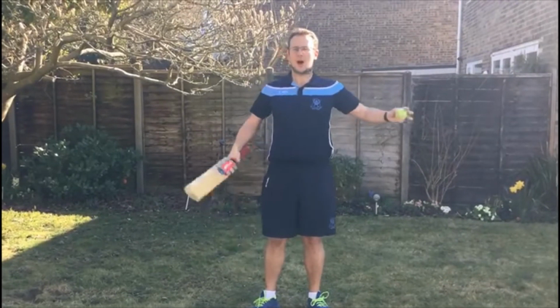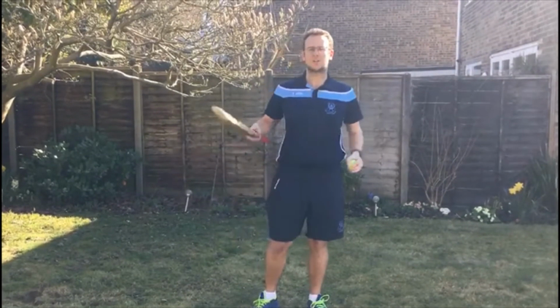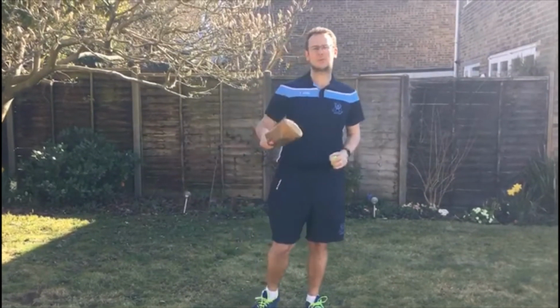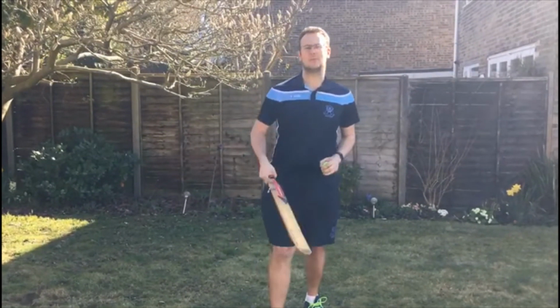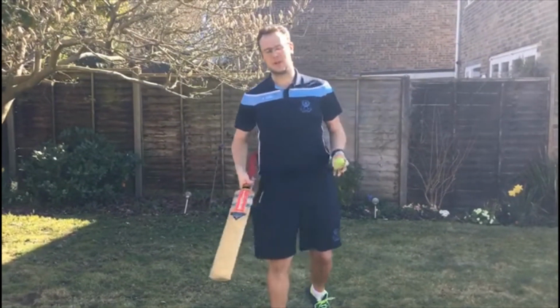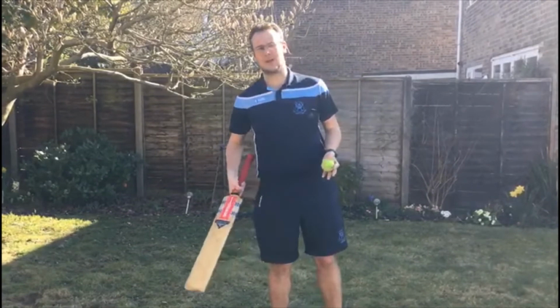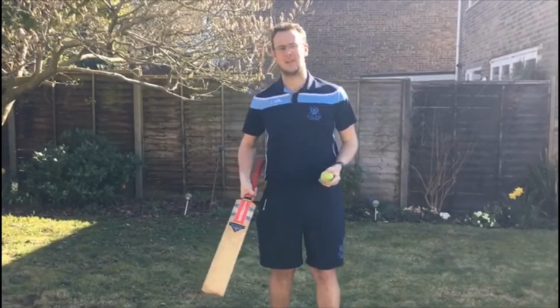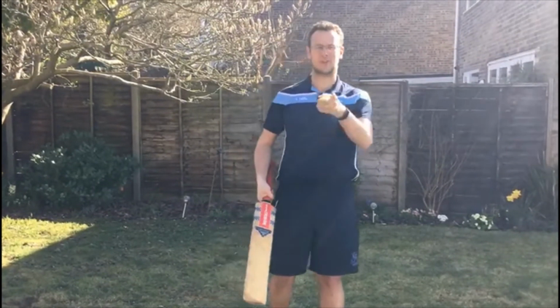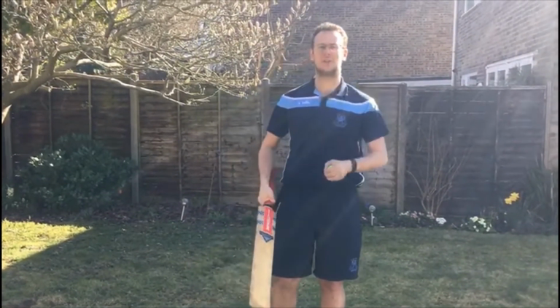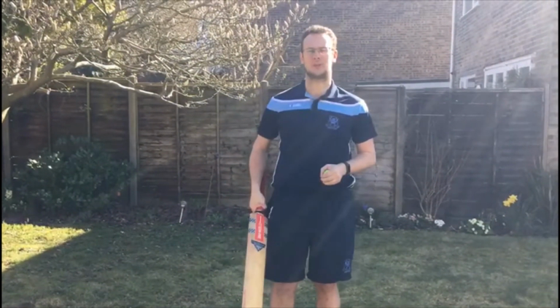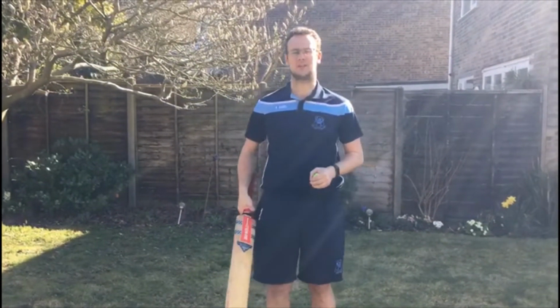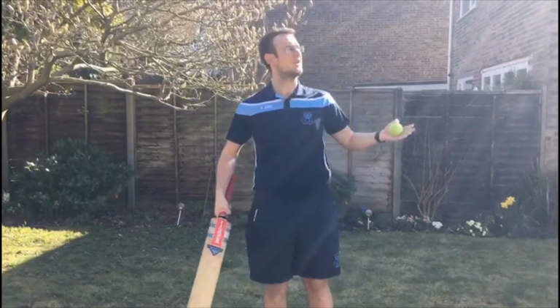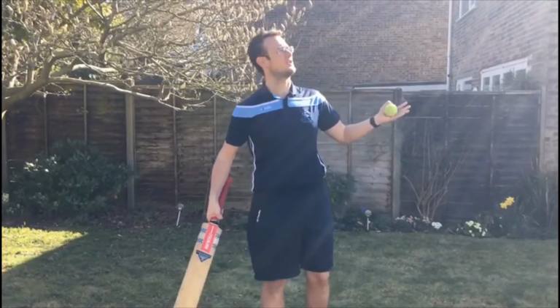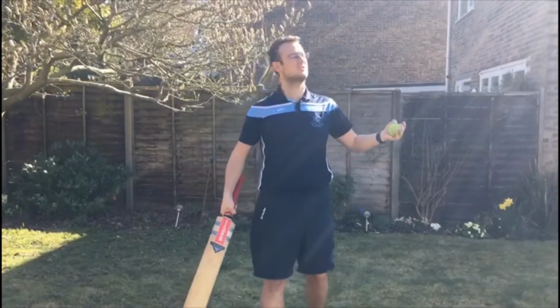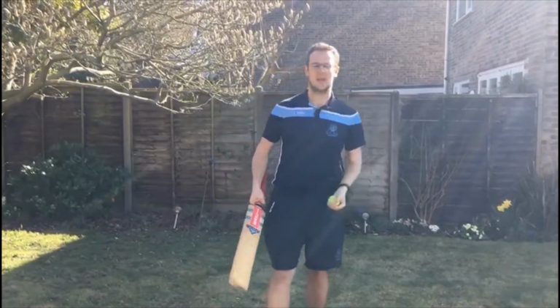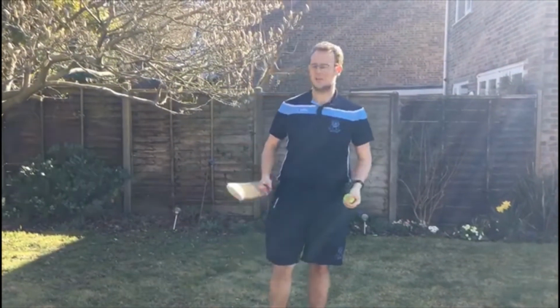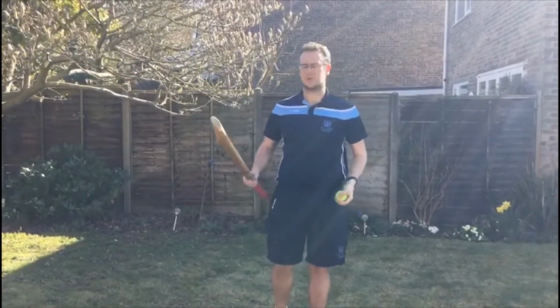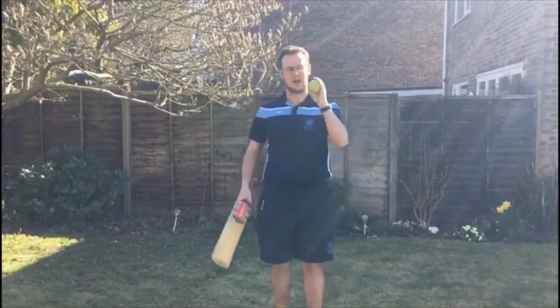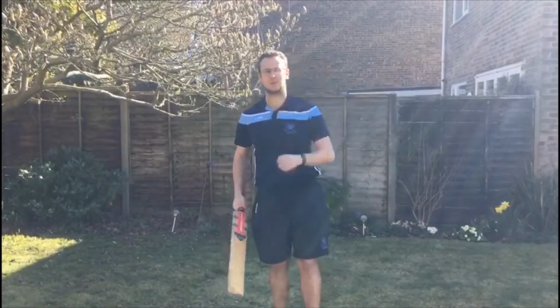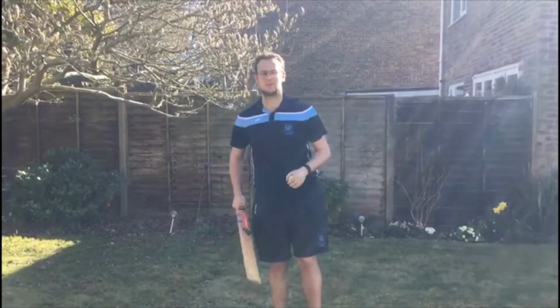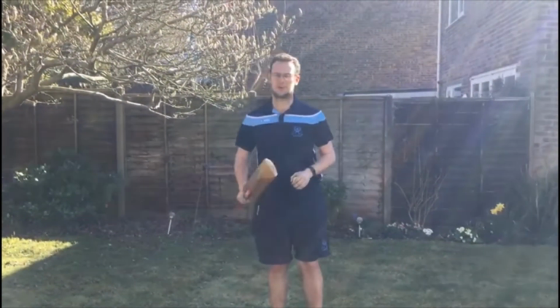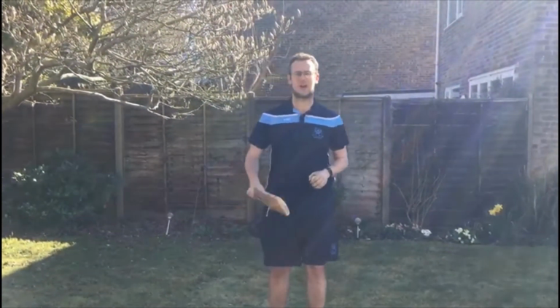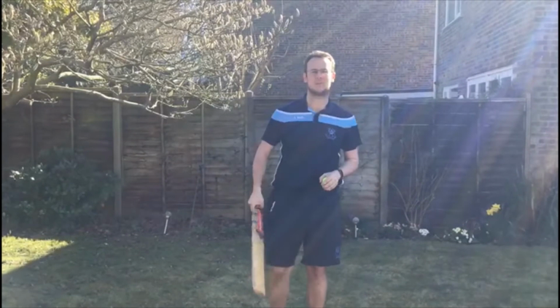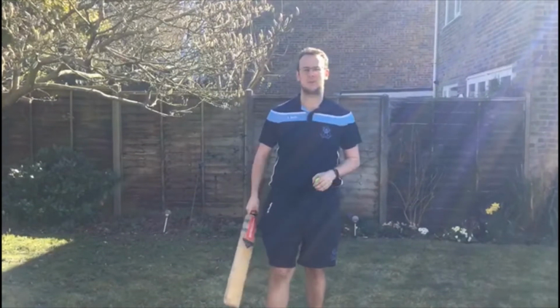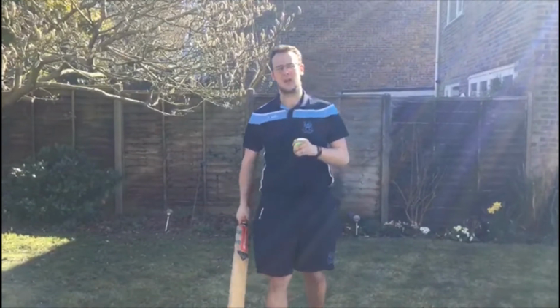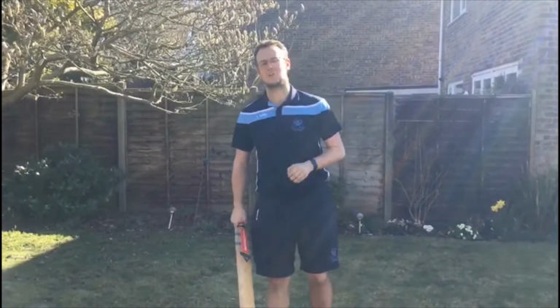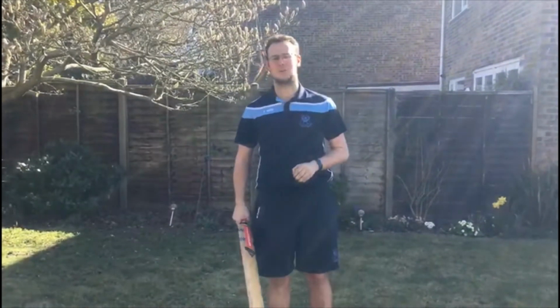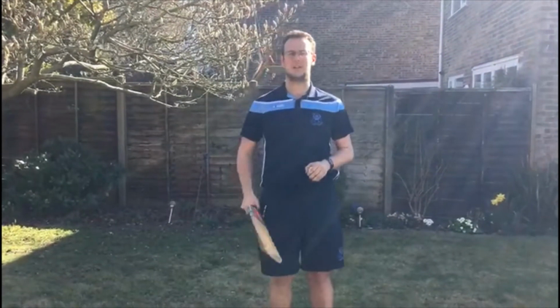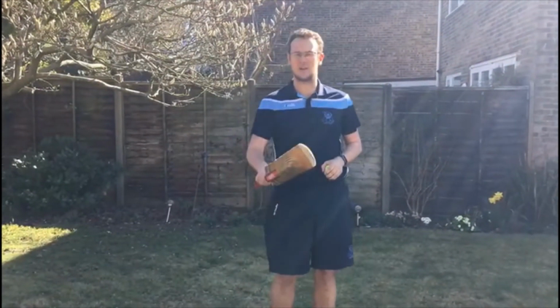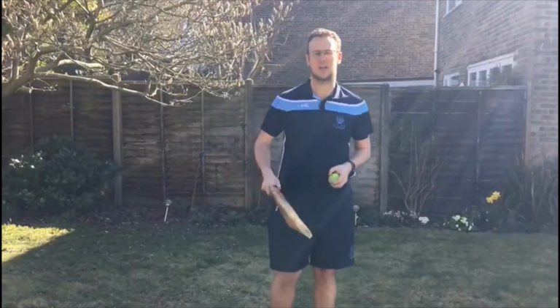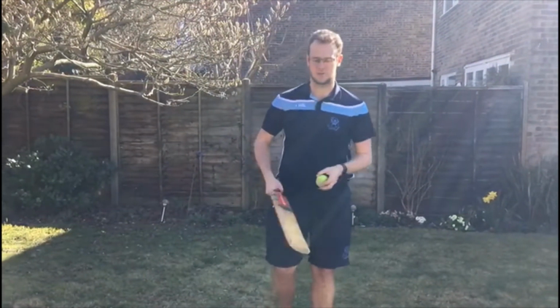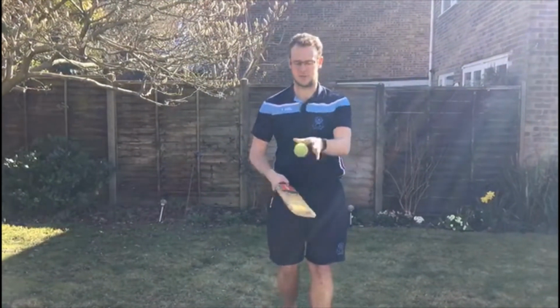Hi guys, hope you're doing well. Mr. Tai back again, setting you a little challenge. It's such a lovely day — I've got my cricket bat, I've got a tennis ball, and I'm going to see how many keepy uppies I can do in a minute, then the challenge goes over to you.